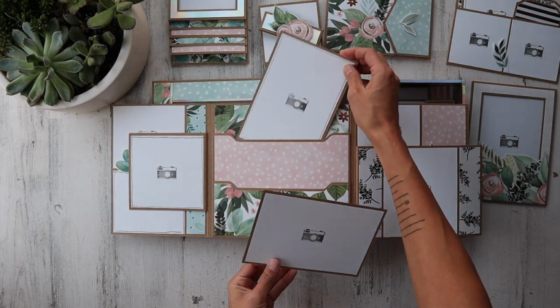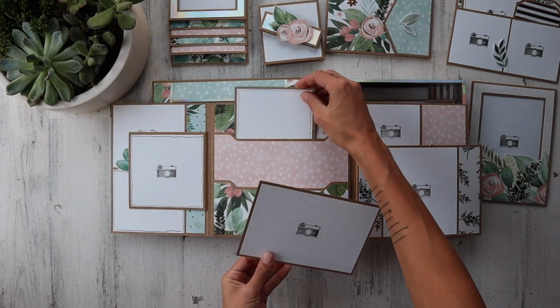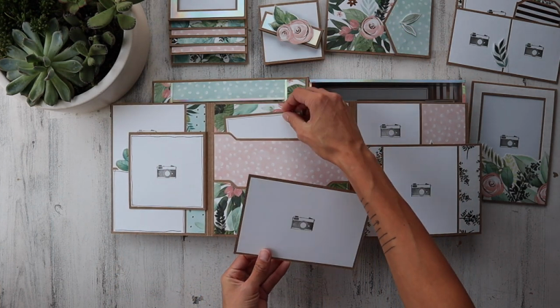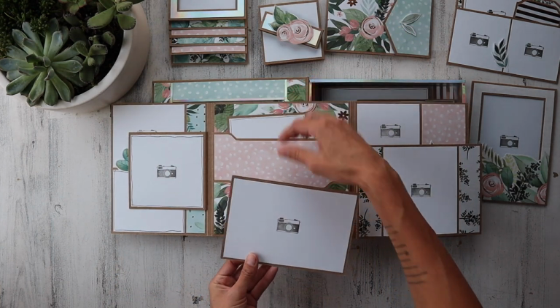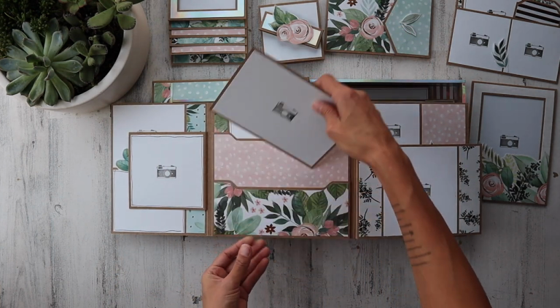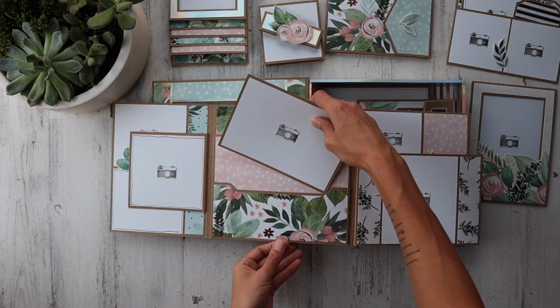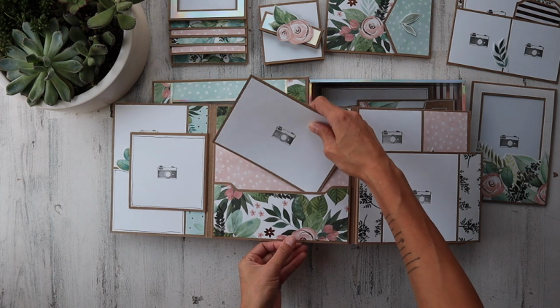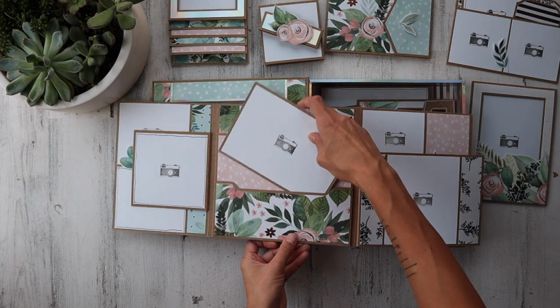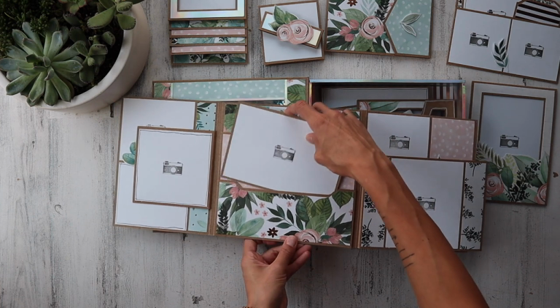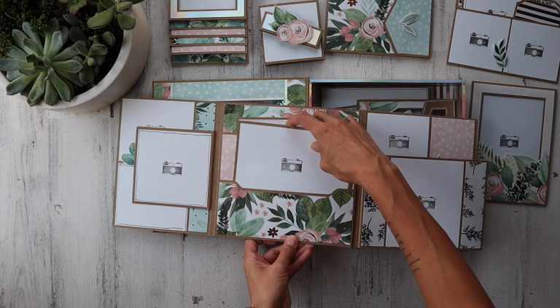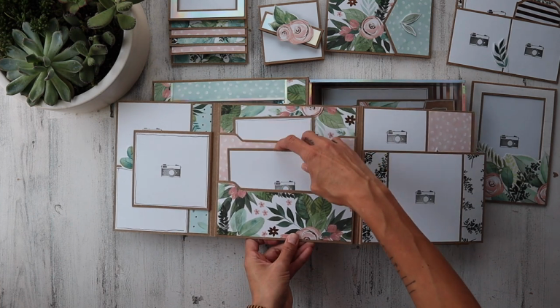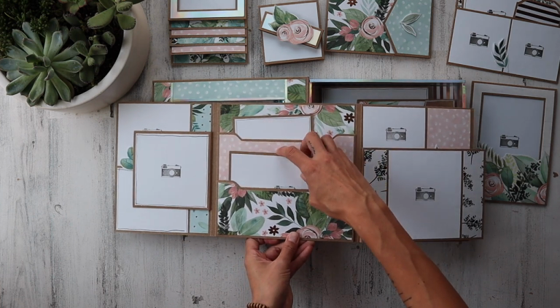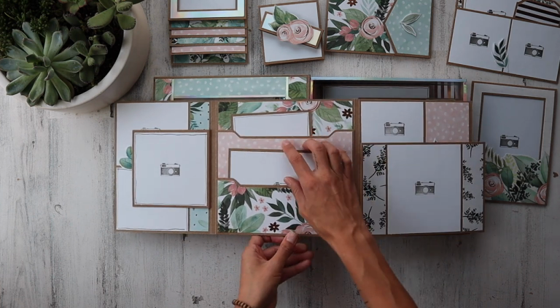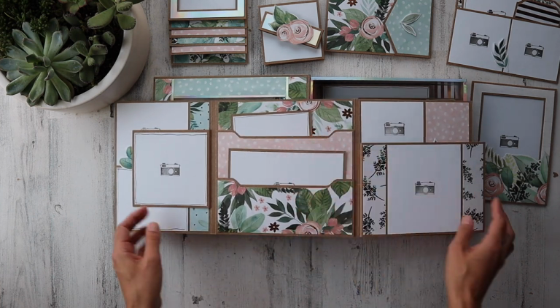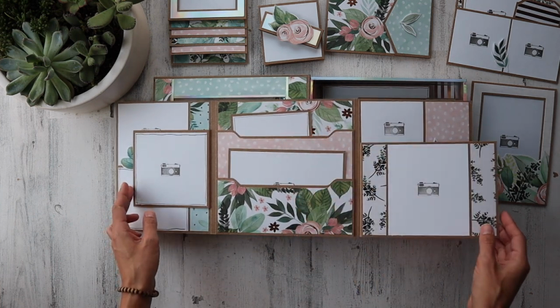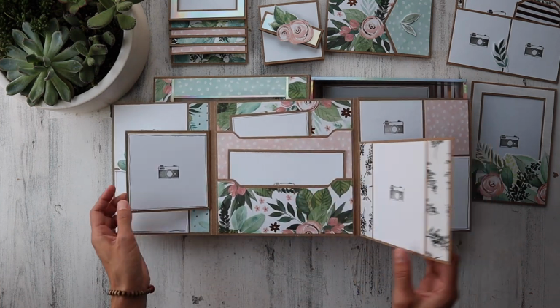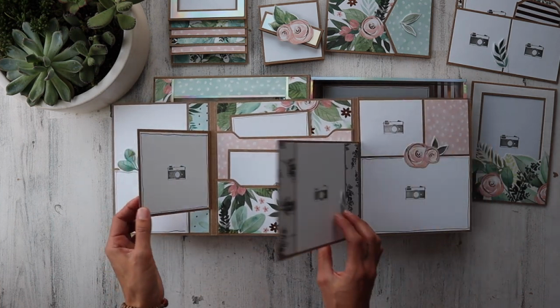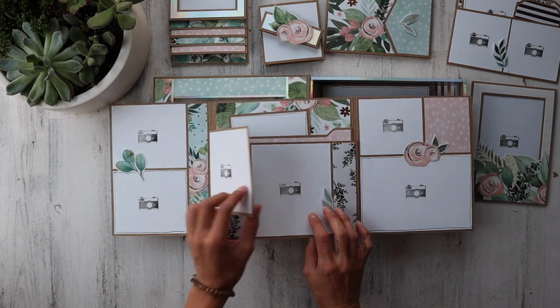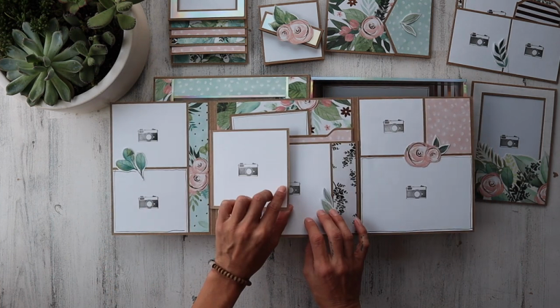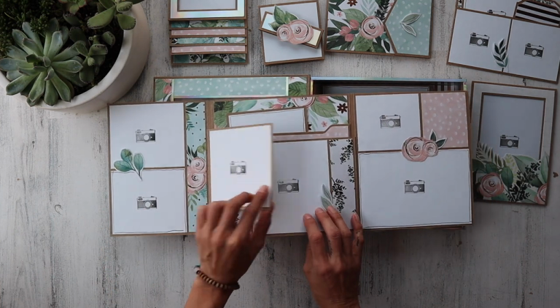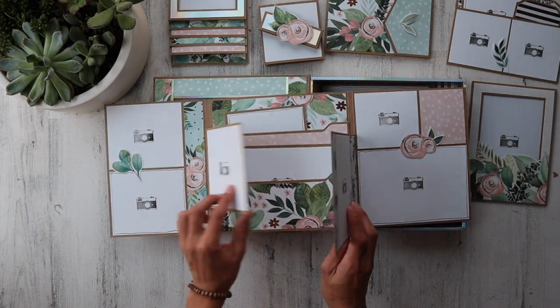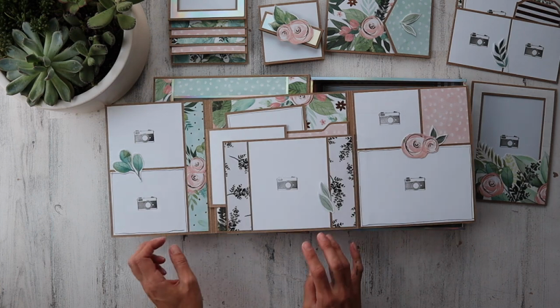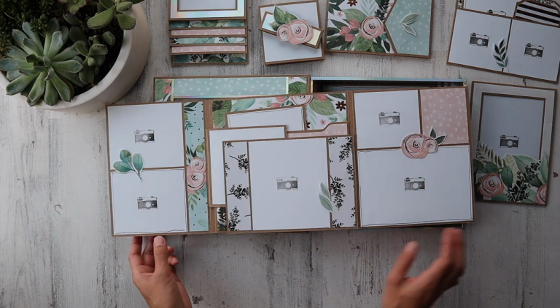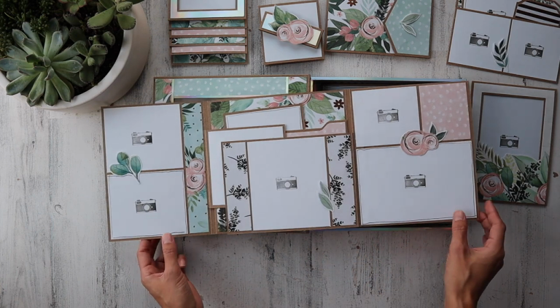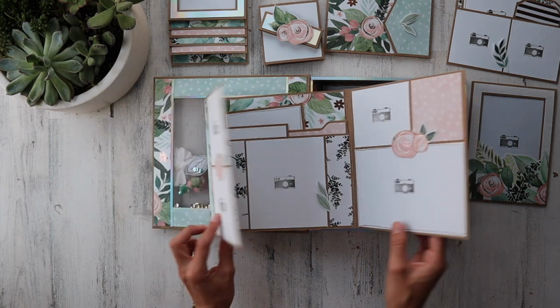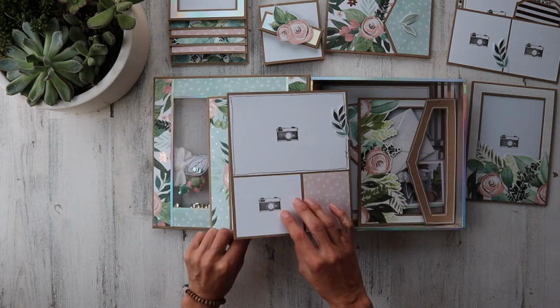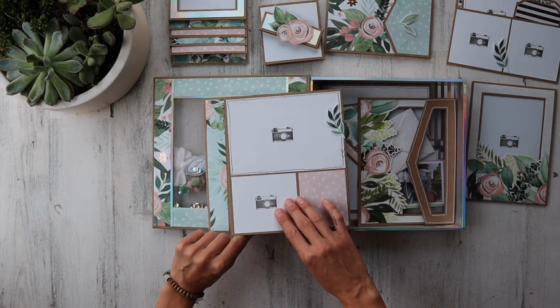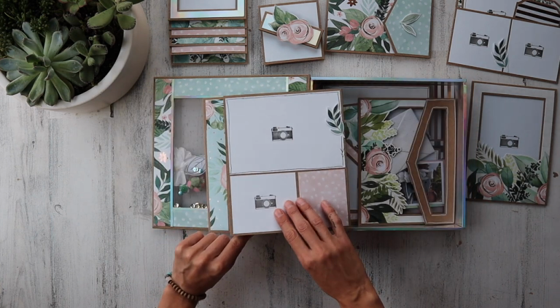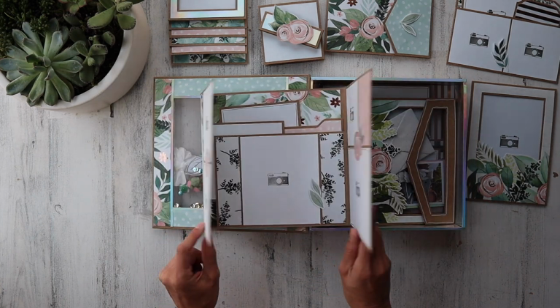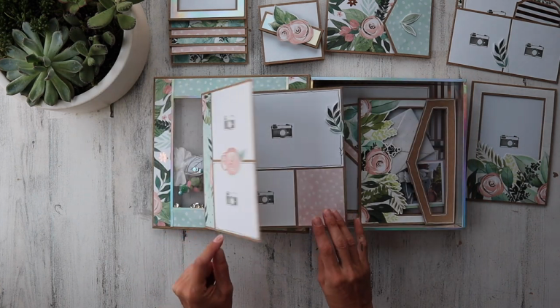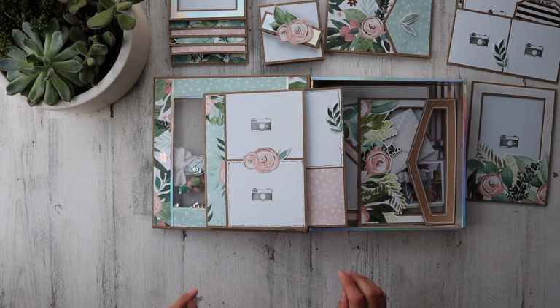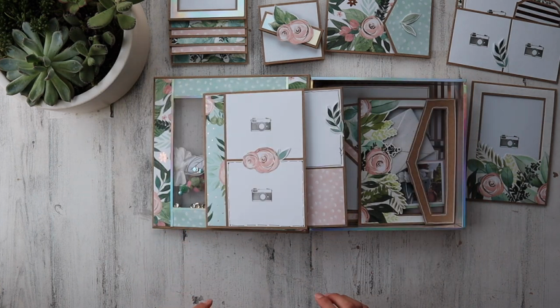Got some 4x6 photo mats right here — this holds about 65 to 70 photographs beautifully. I can layer this guy this way, or I can layer him that way. I can go this route, or I can go this route.